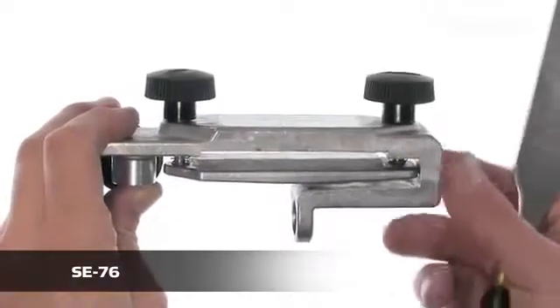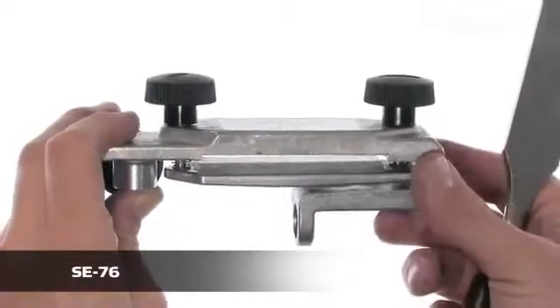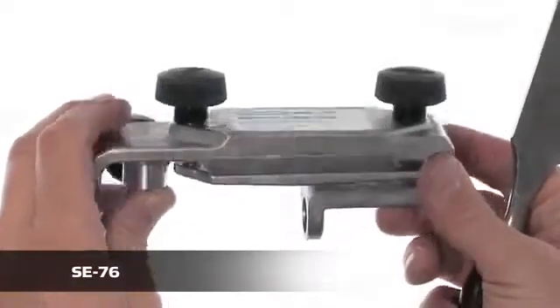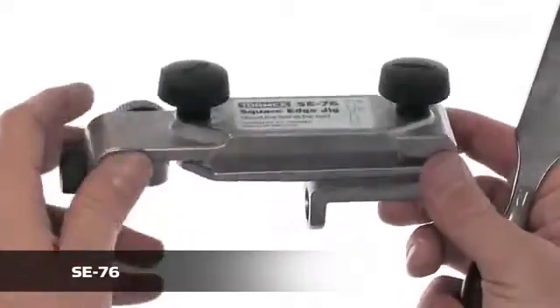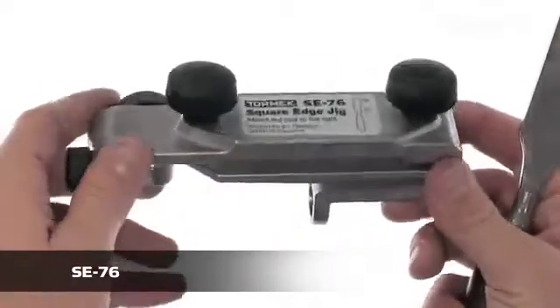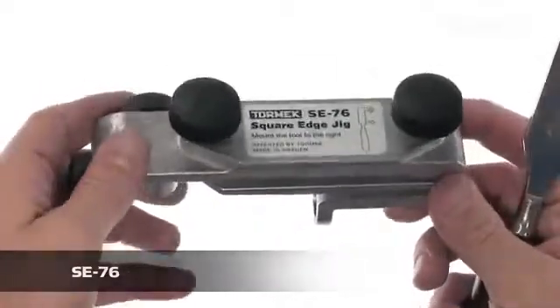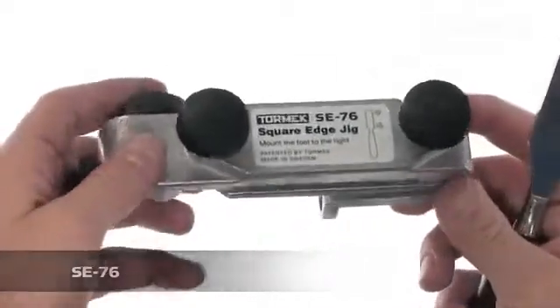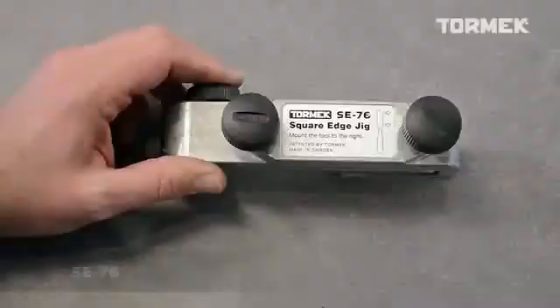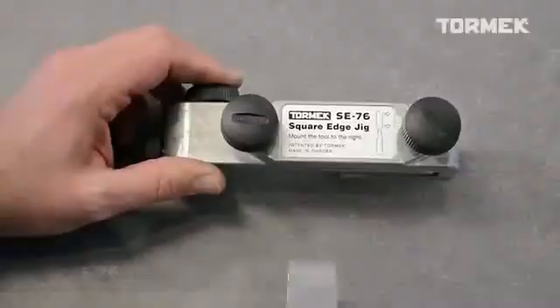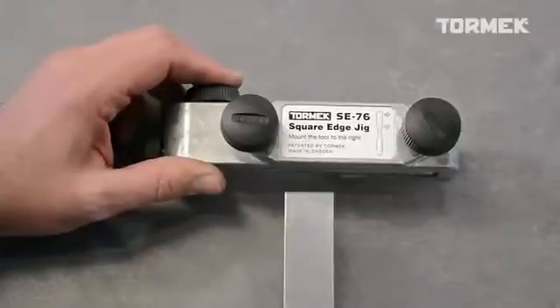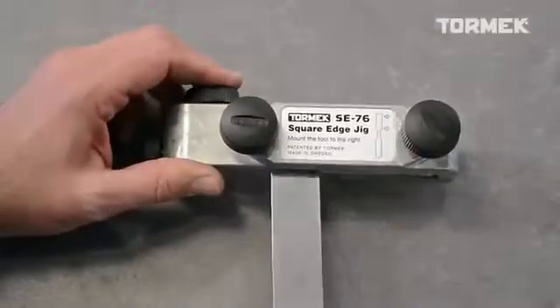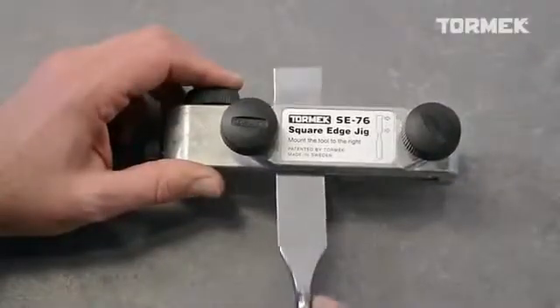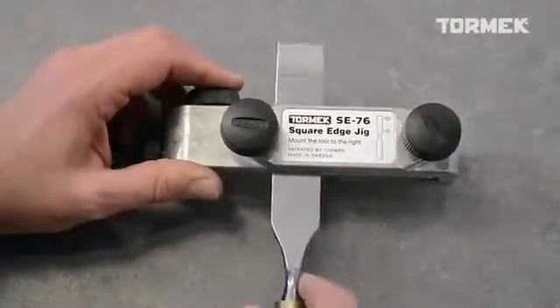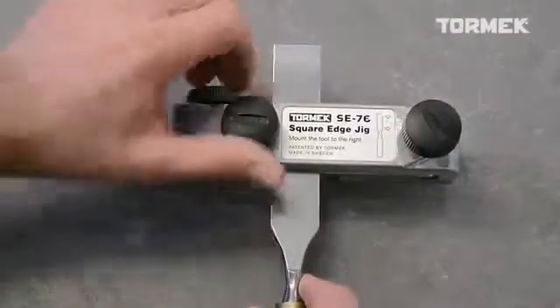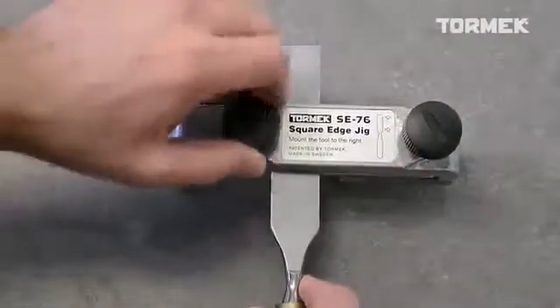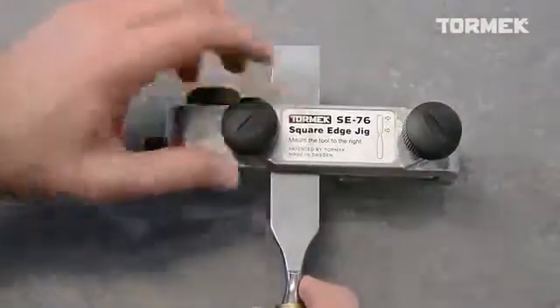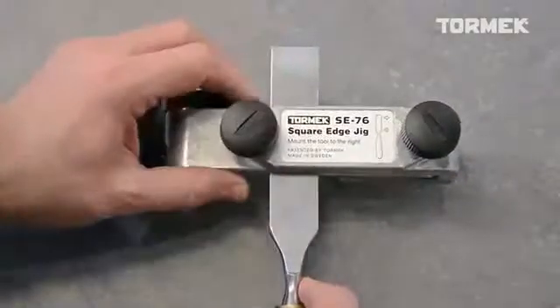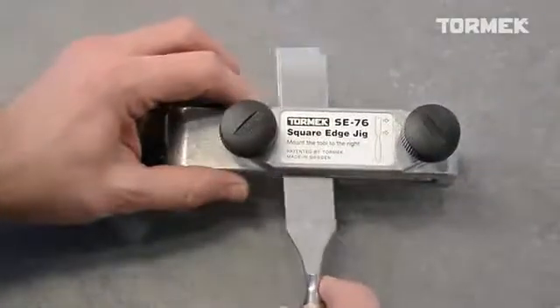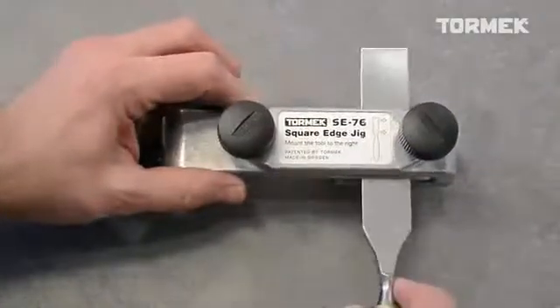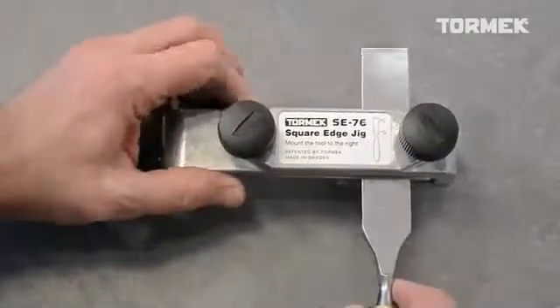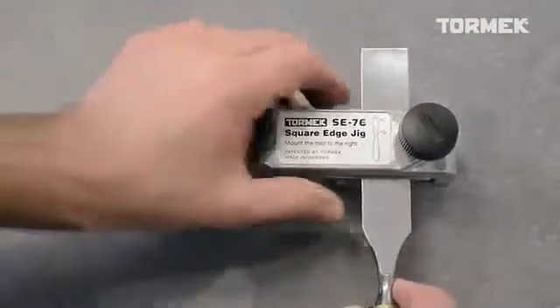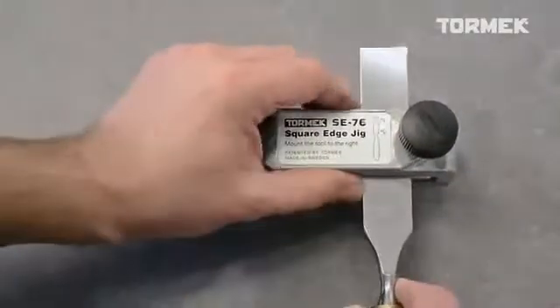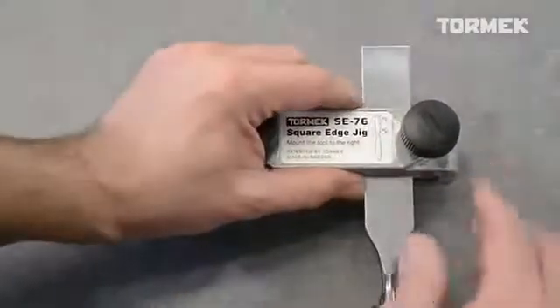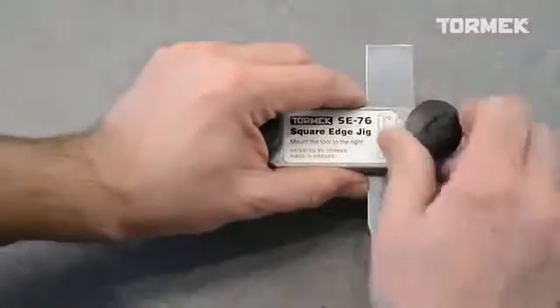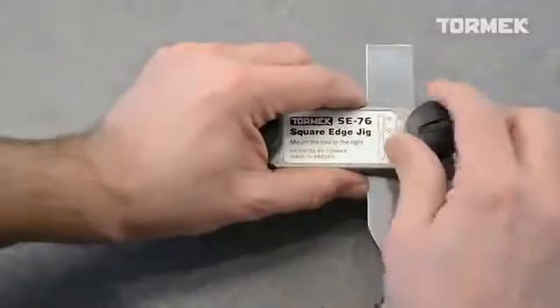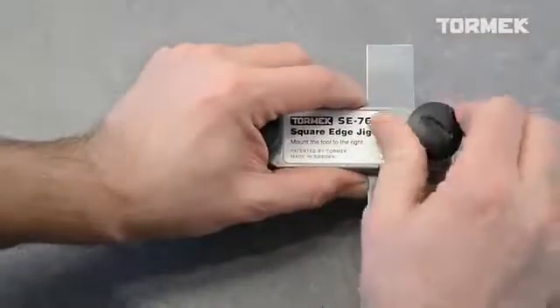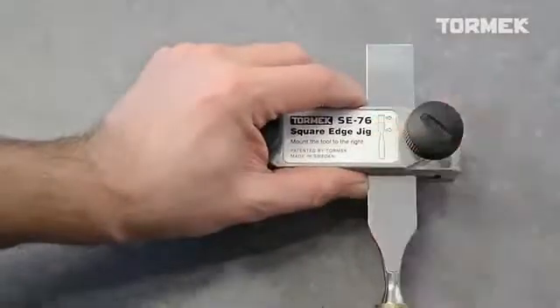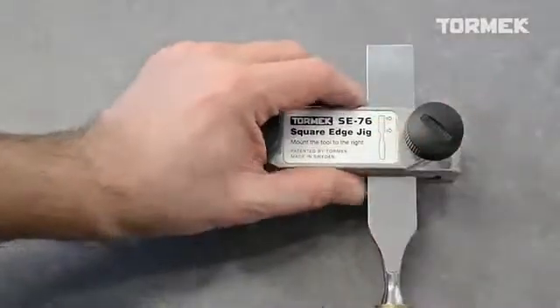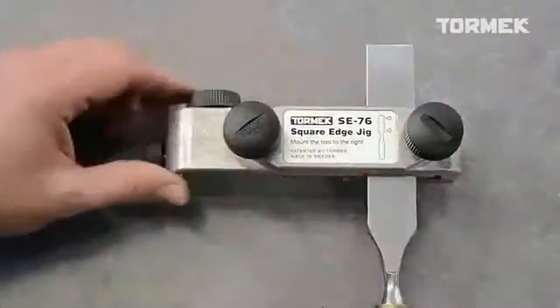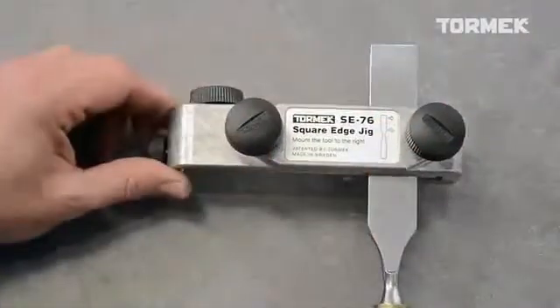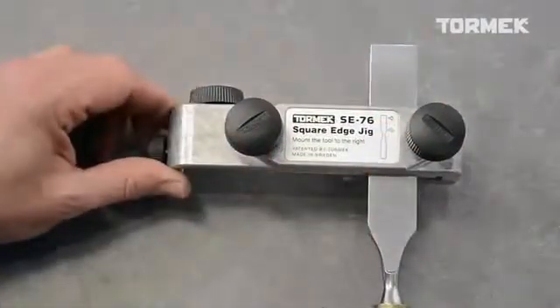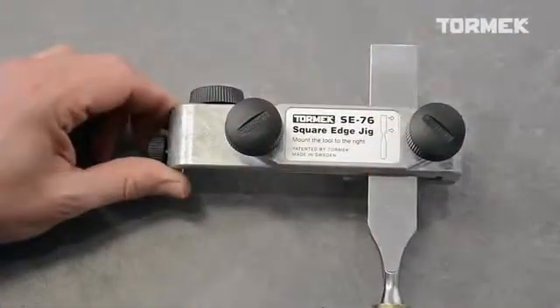The patented design makes it easy to mount the tool correctly in the jig. First, adjust for the thickness, then slide the tool onto the straight shoulder of the jig and tighten.